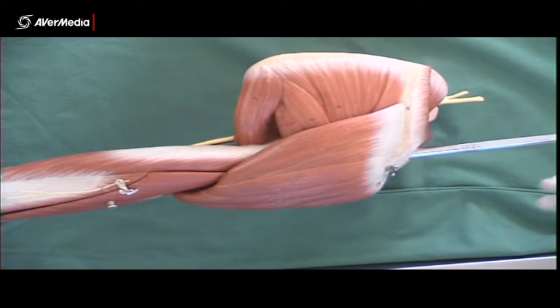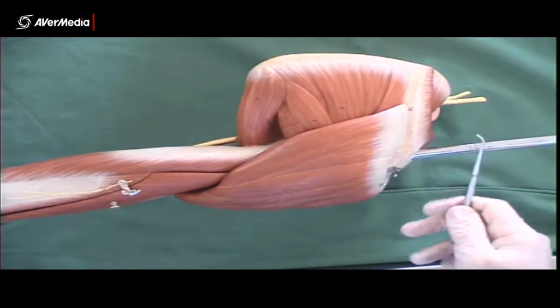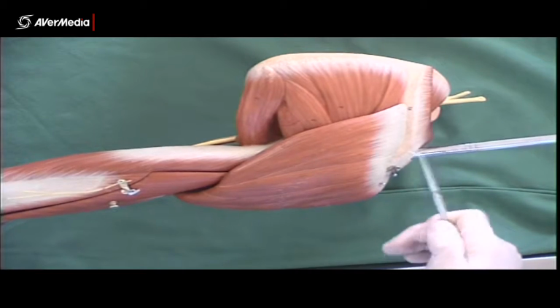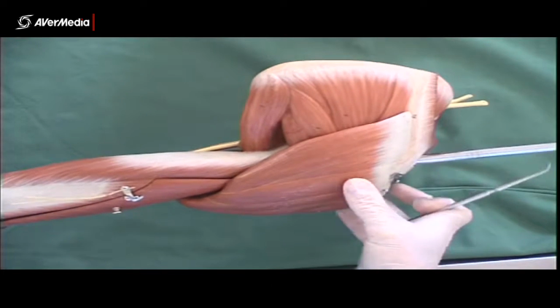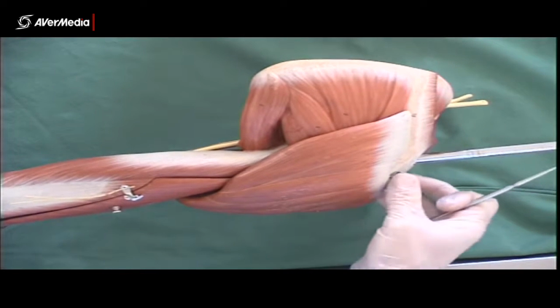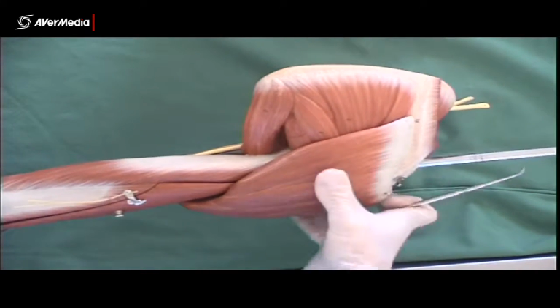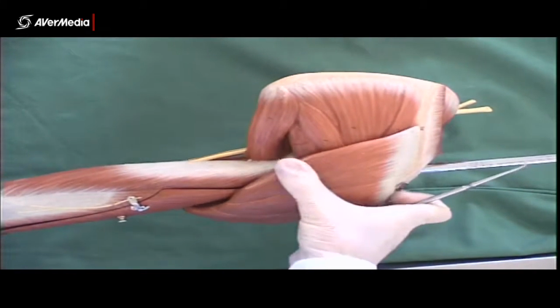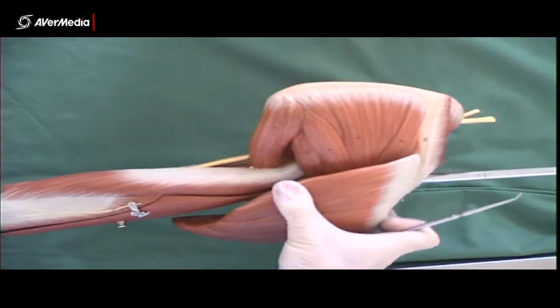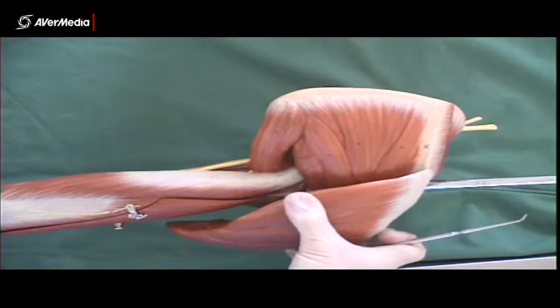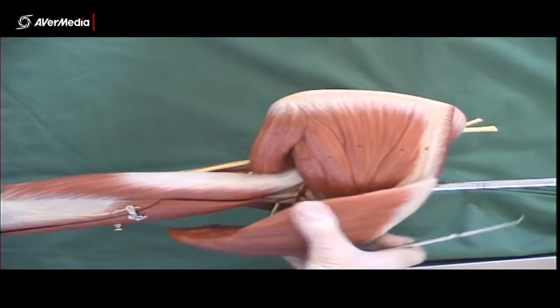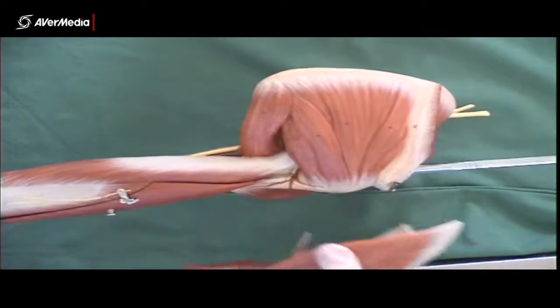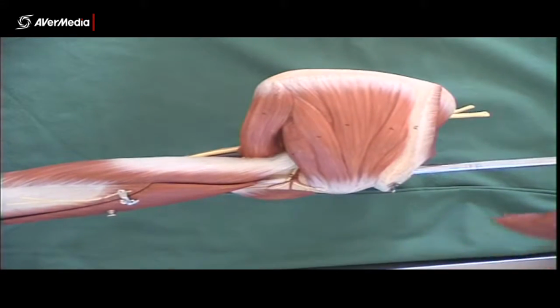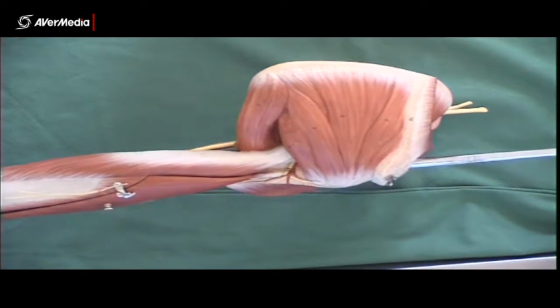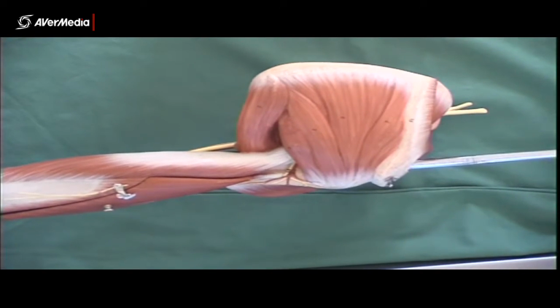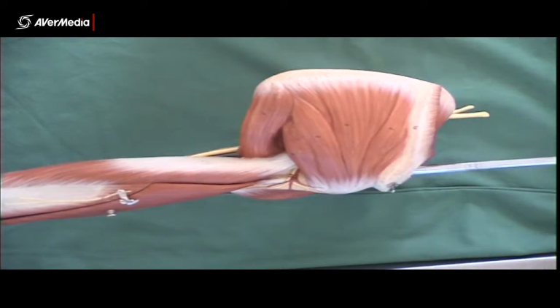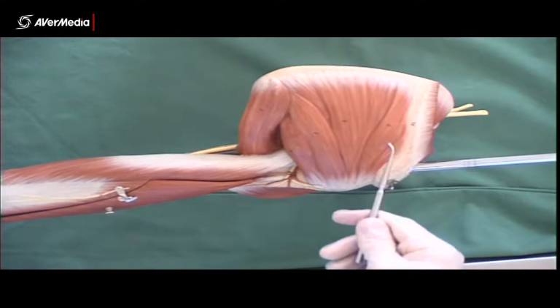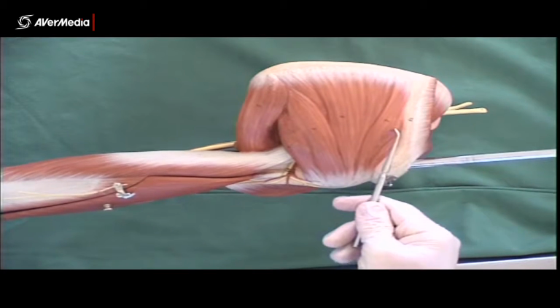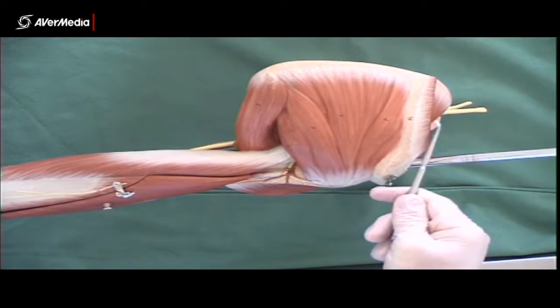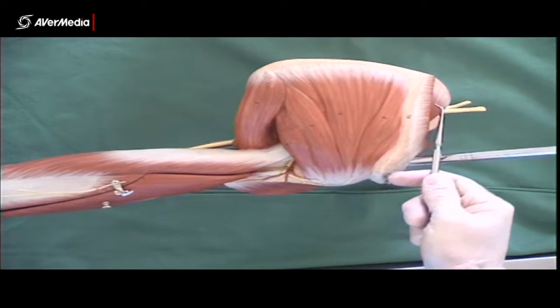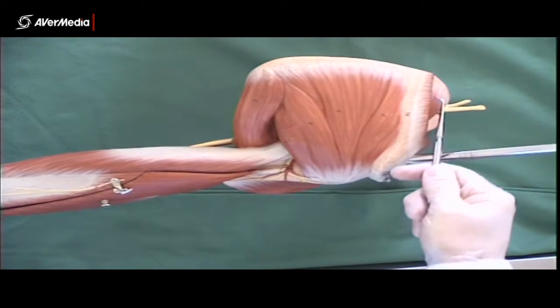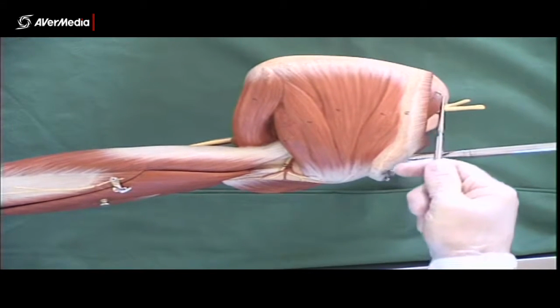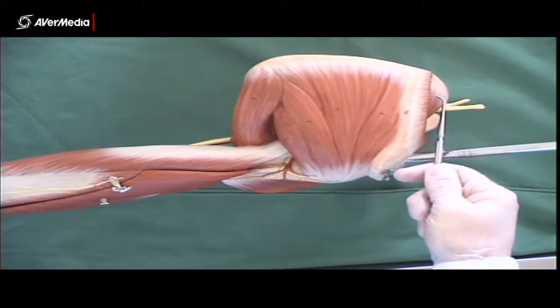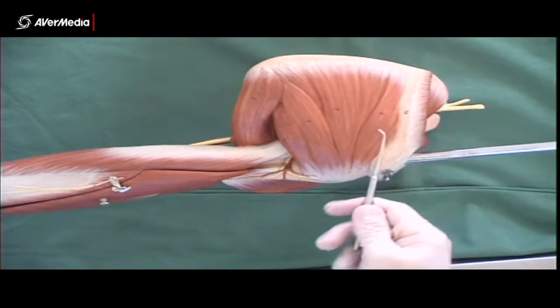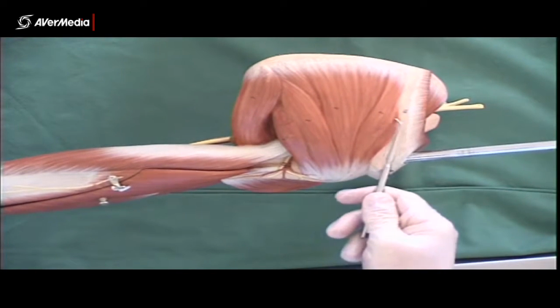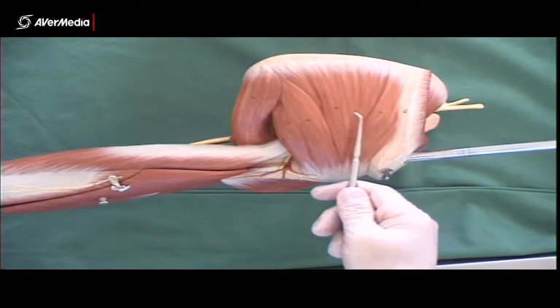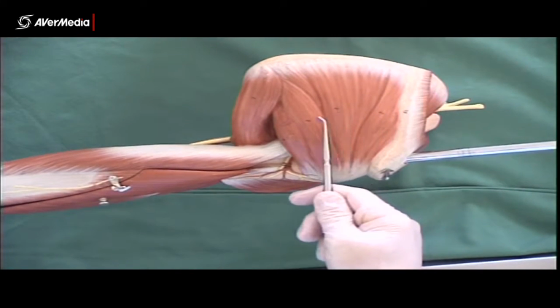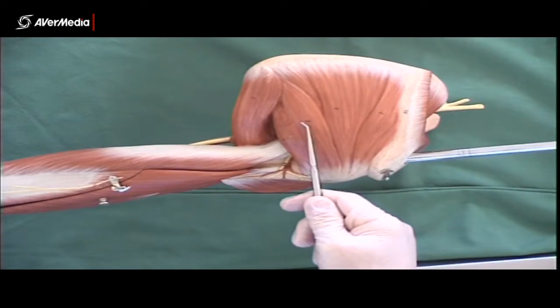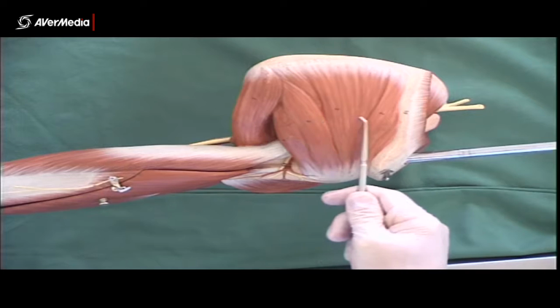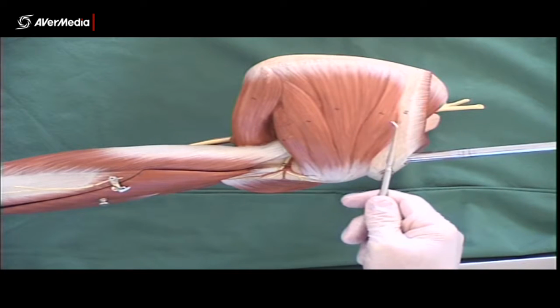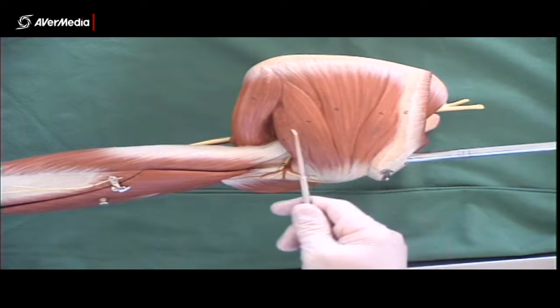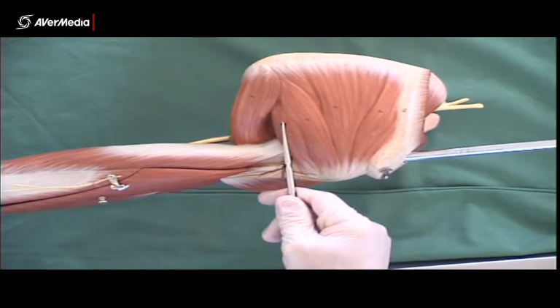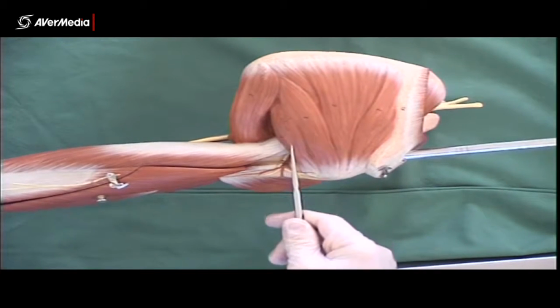Then posteriorly we have the supraspinatus muscle — we can just see part of it here. Infraspinatus here, and then teres minor.